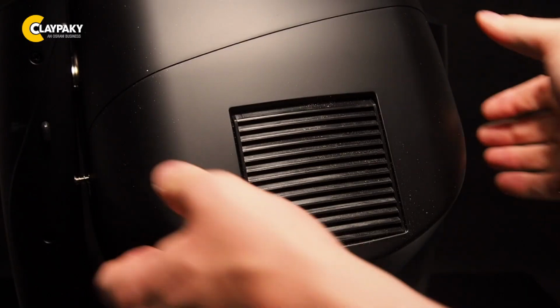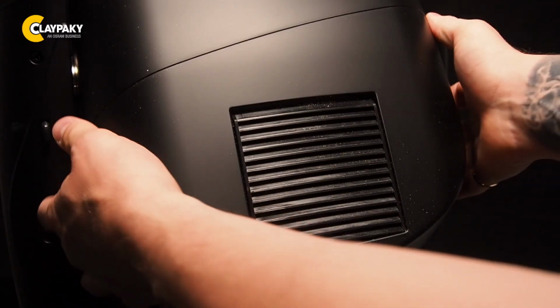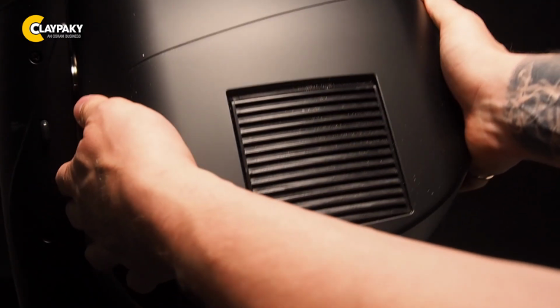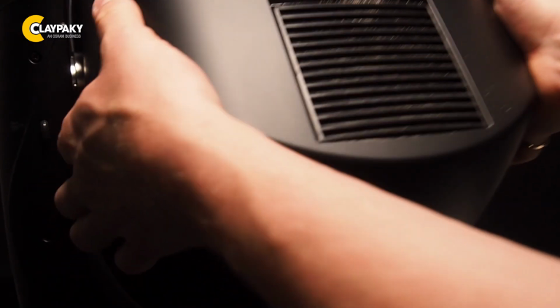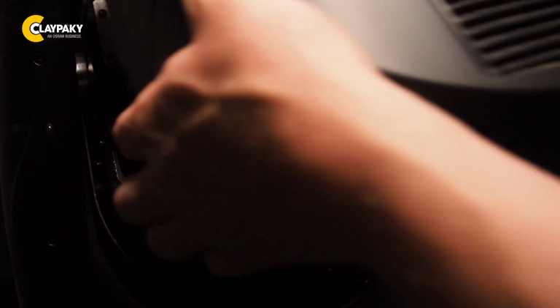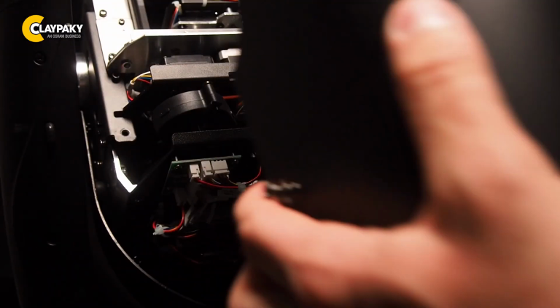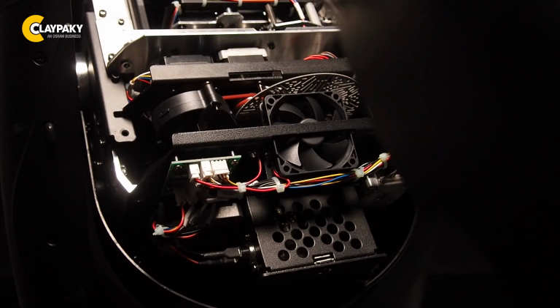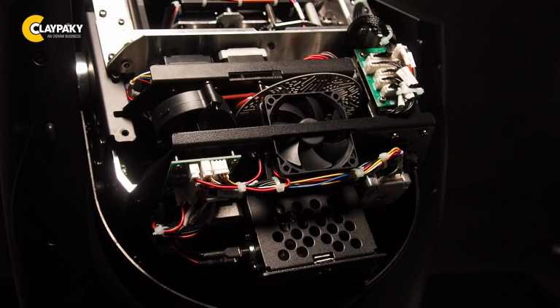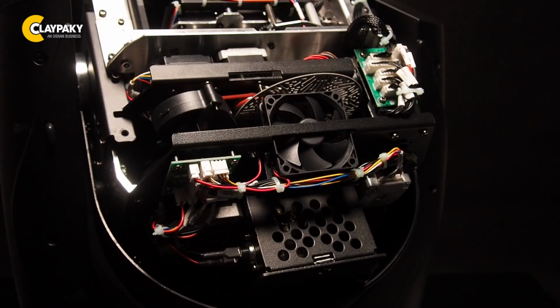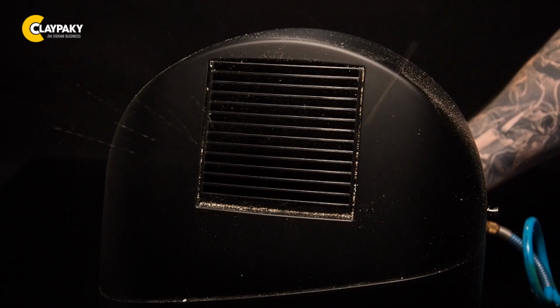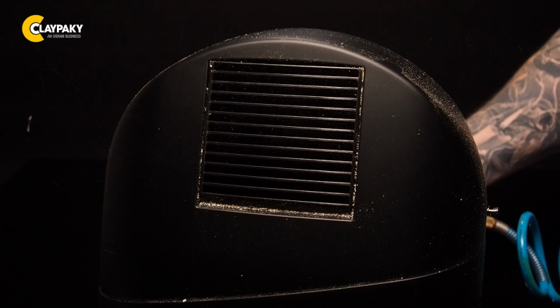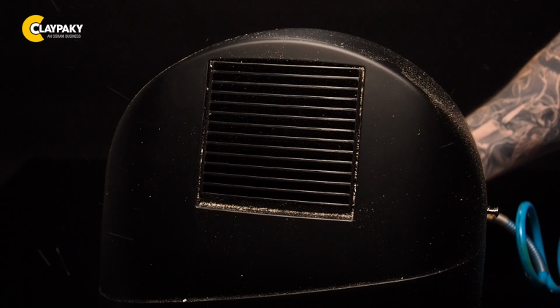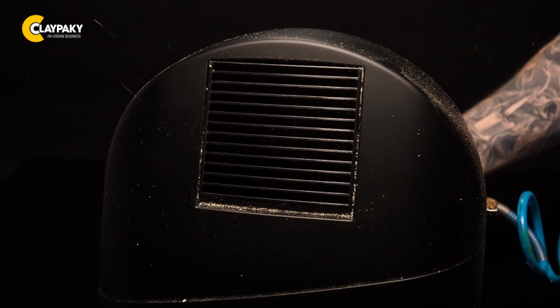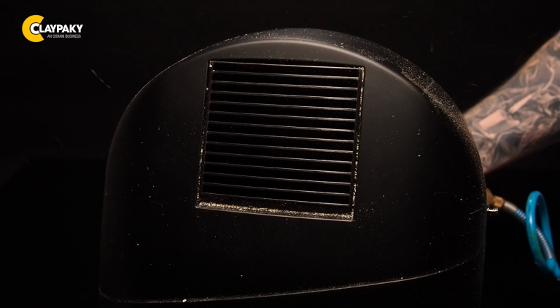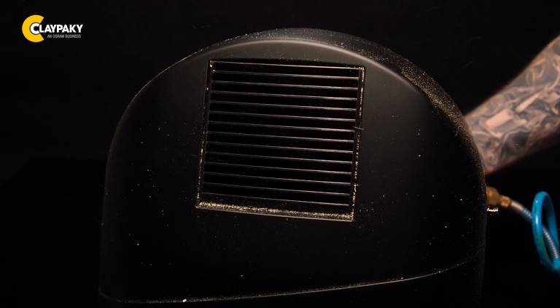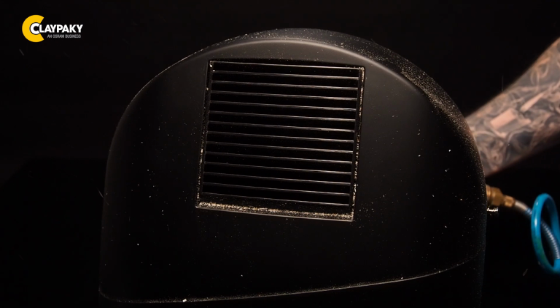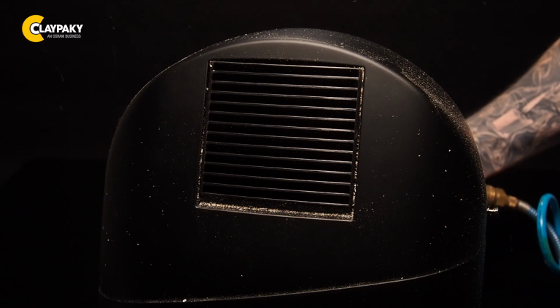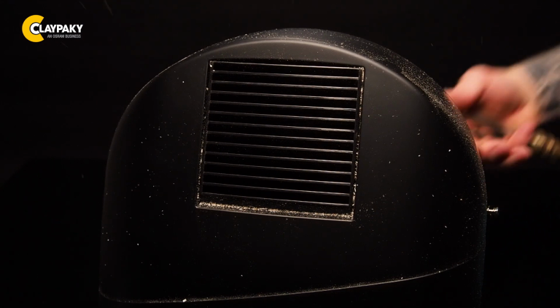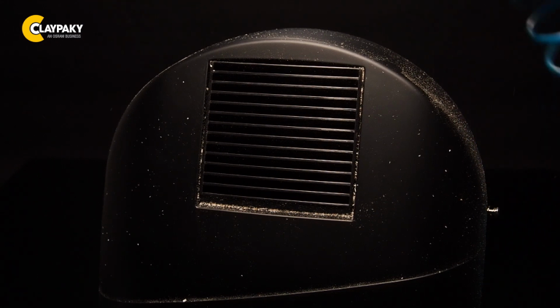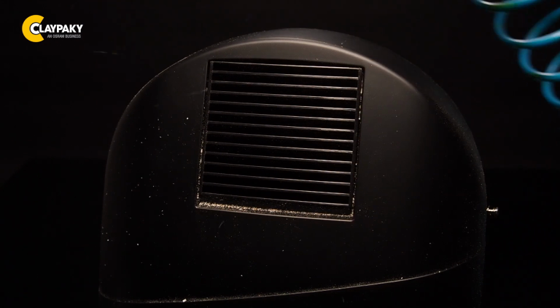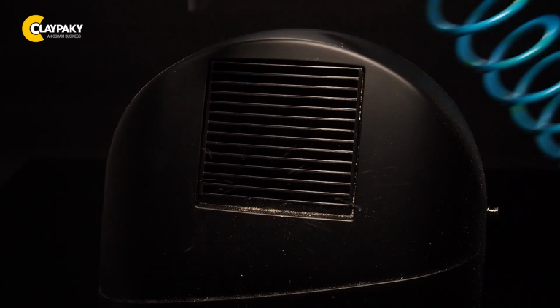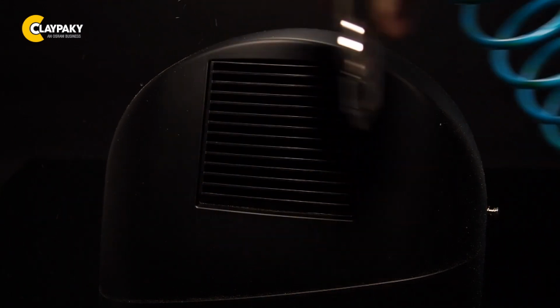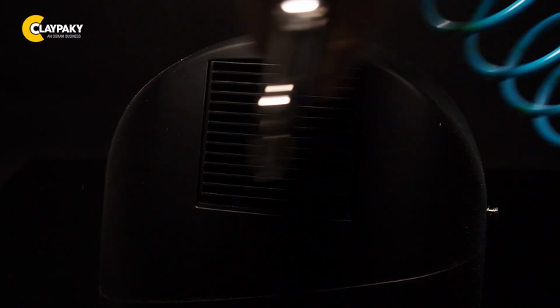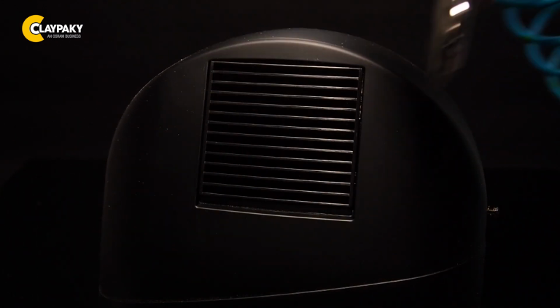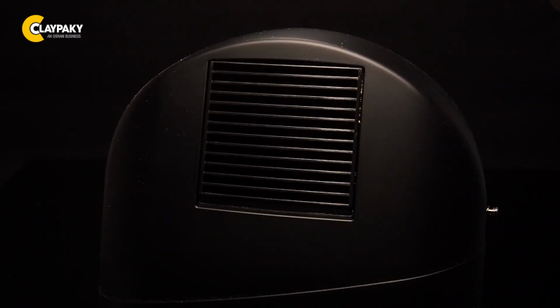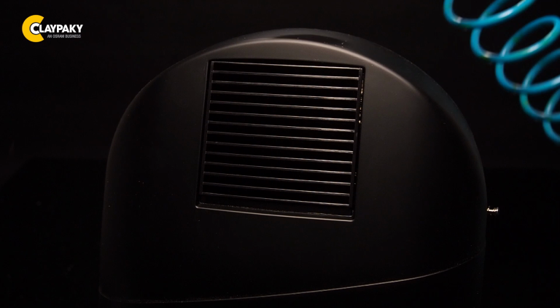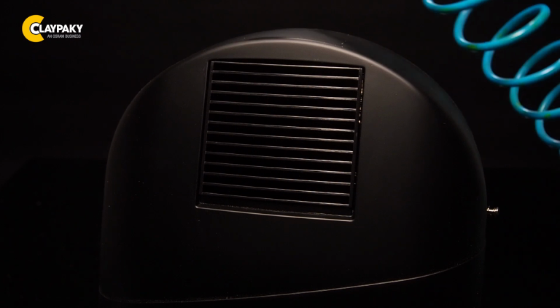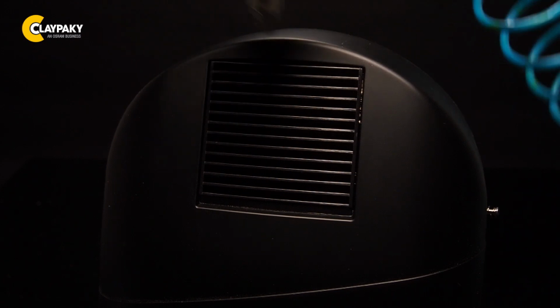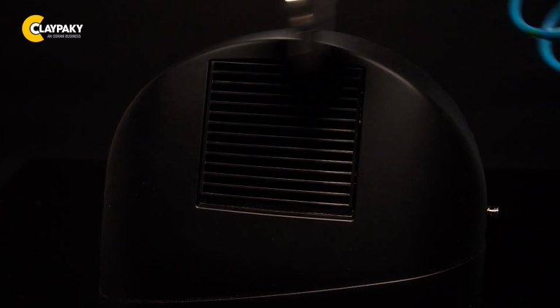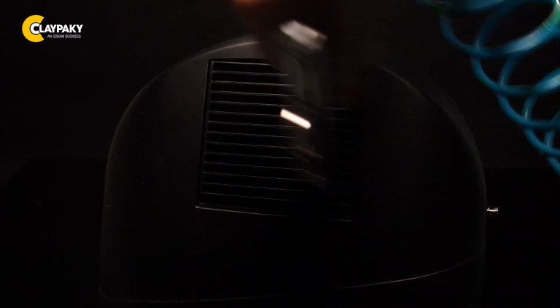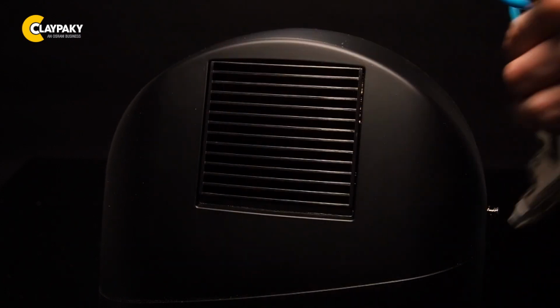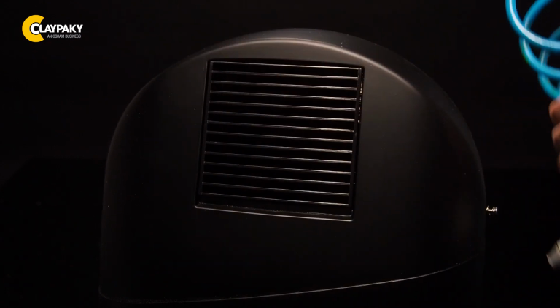Let's start with the head covers. We don't use foam filters in these — it's enough to clean the filters with unoiled compressed air. Always be careful not to use too much air pressure on the fixture components.